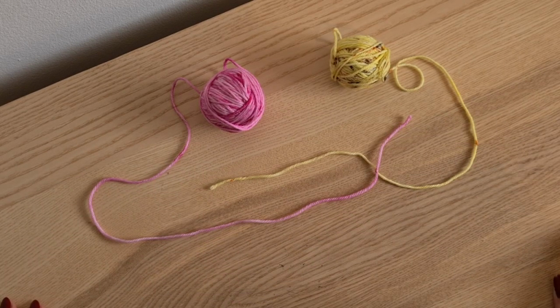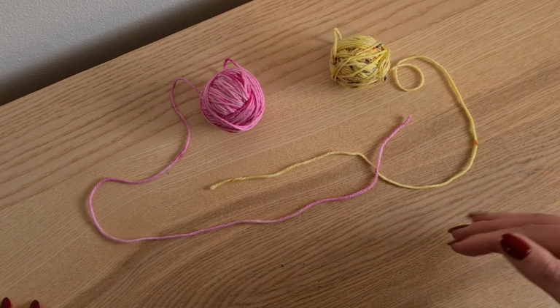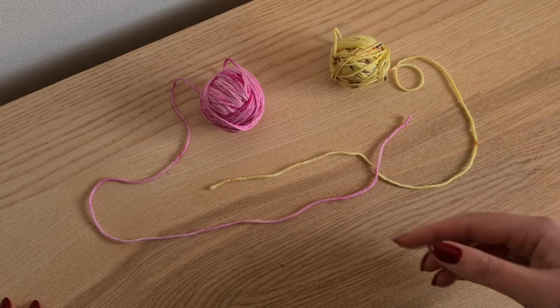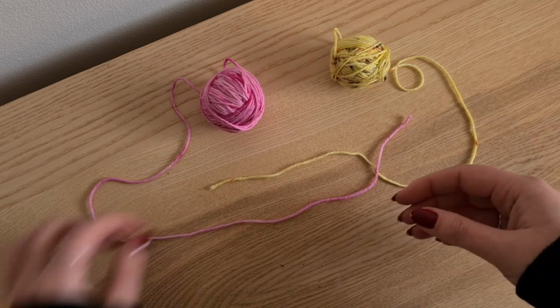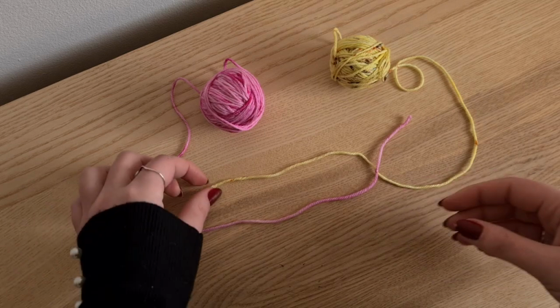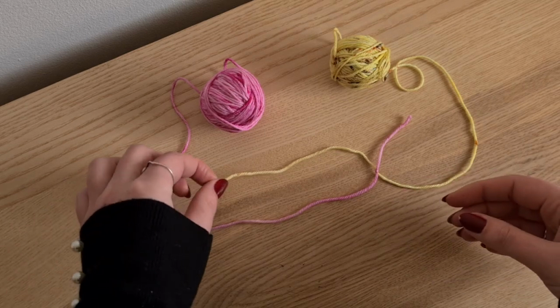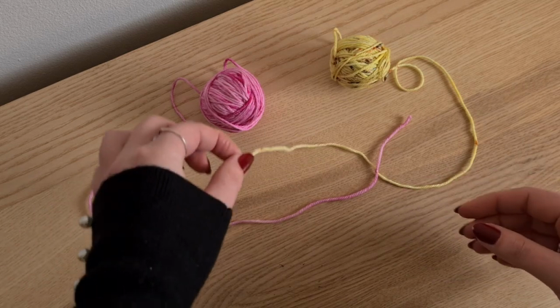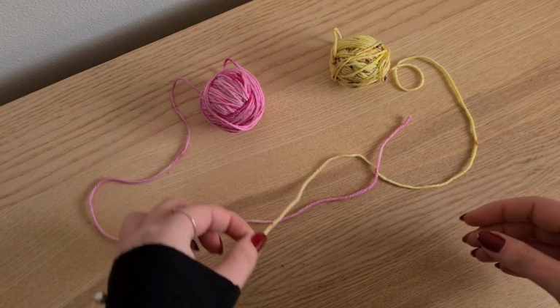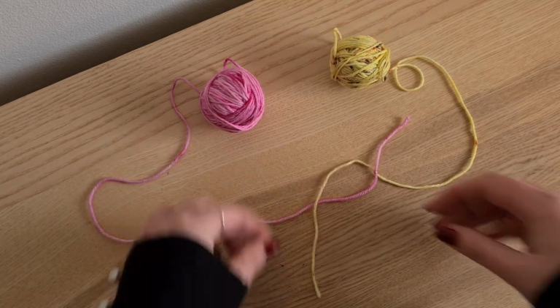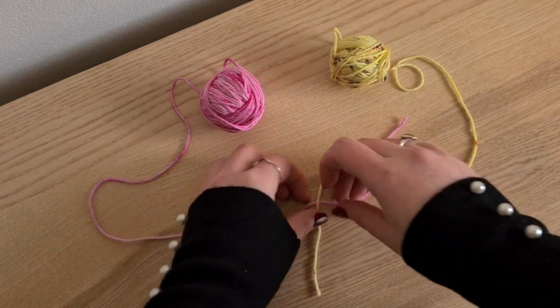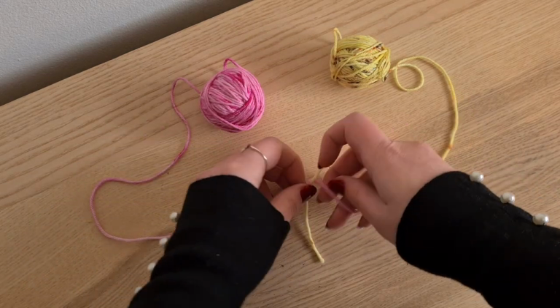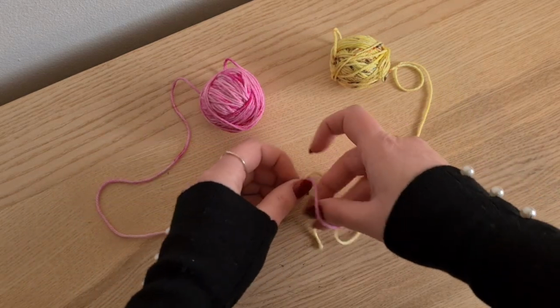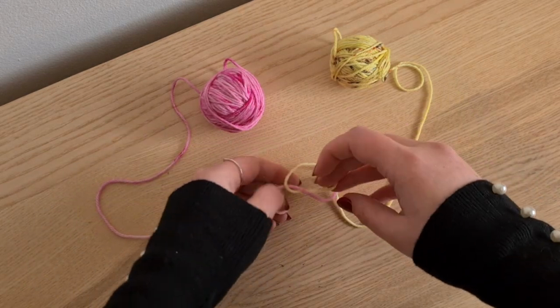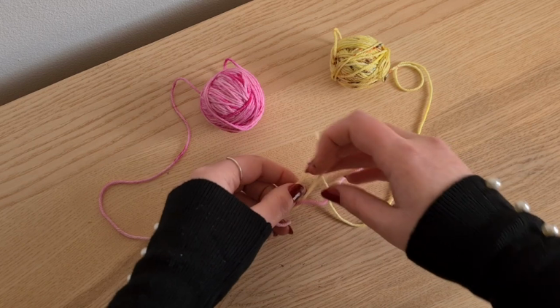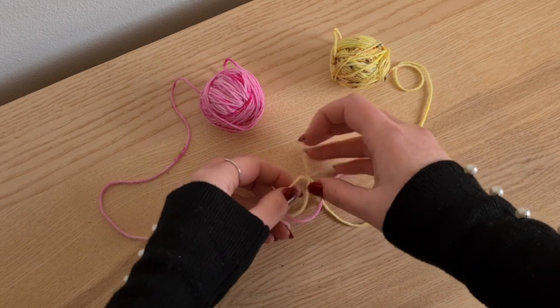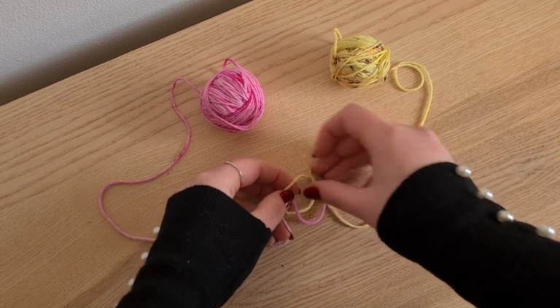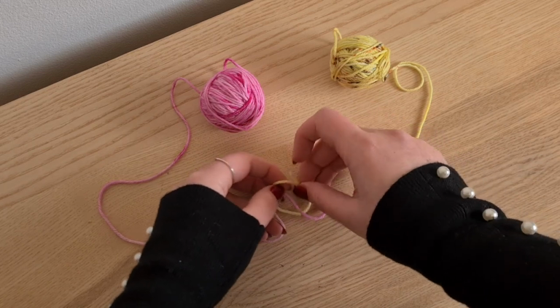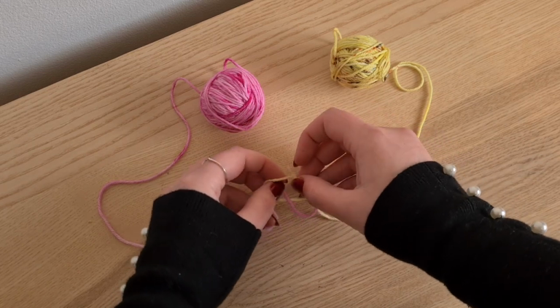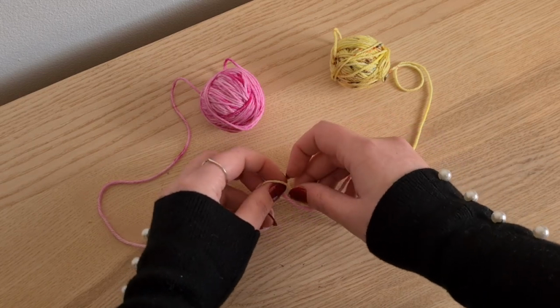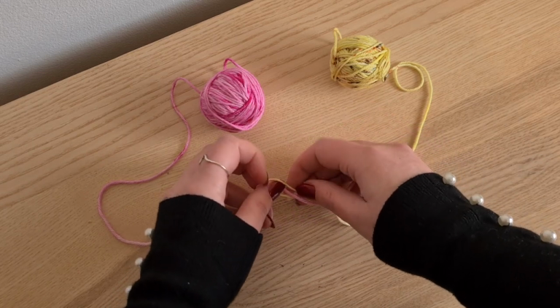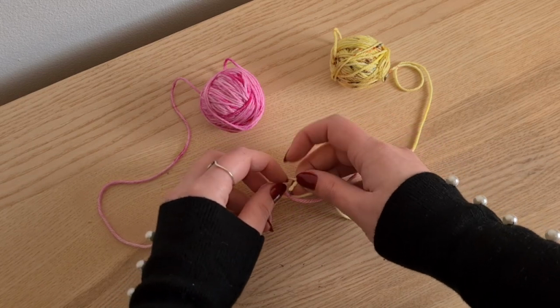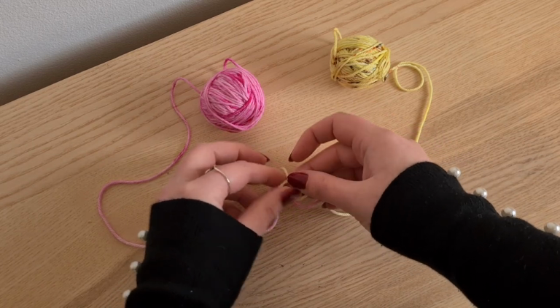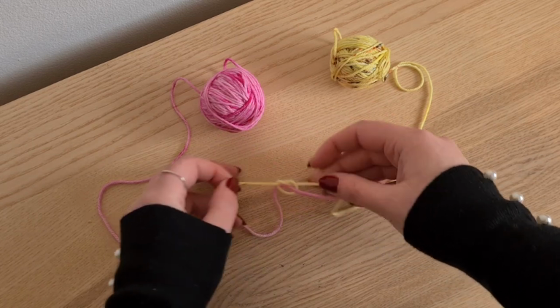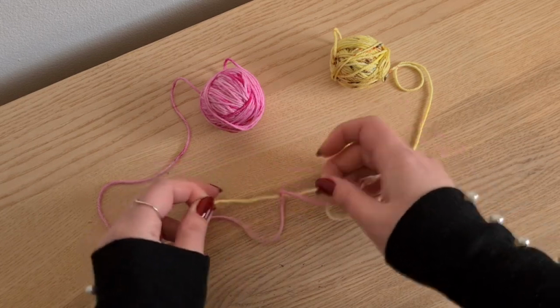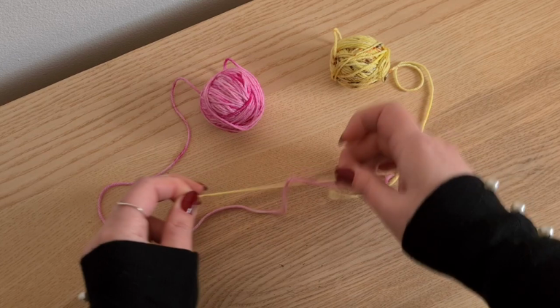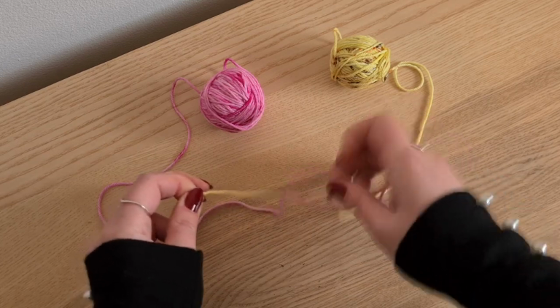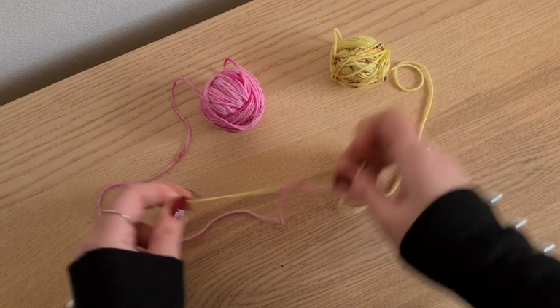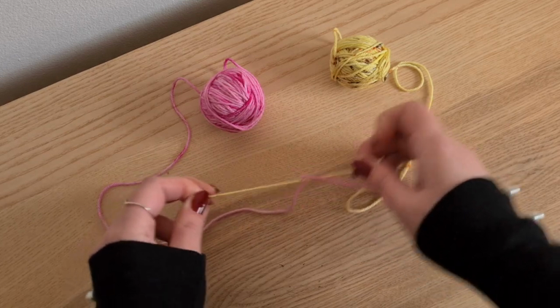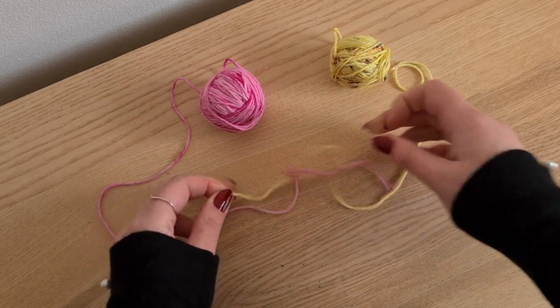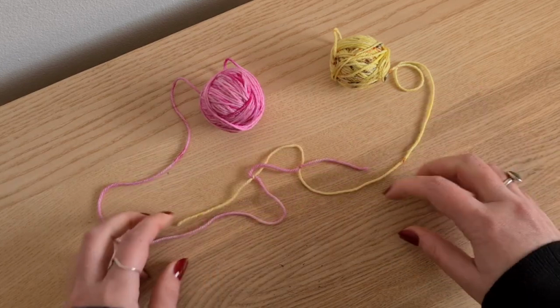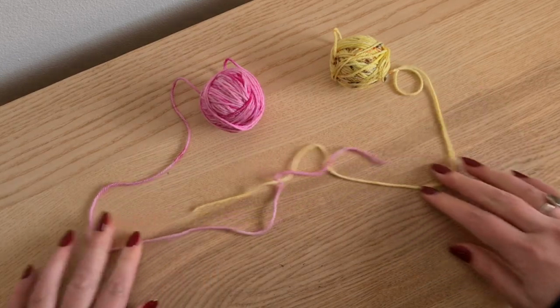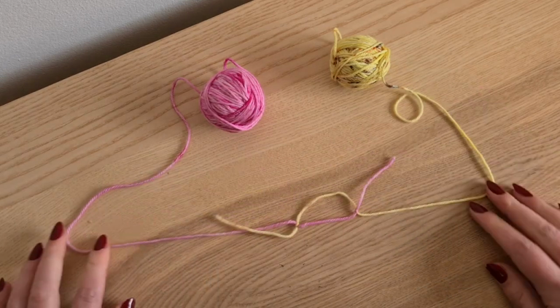Then what I'm going to do is I'm going to do the exact same with the yellow. So the yellow goes over the pink, under the pink, and then just a standard knot again. And again I'm tugging it just to make sure that it is really tight.